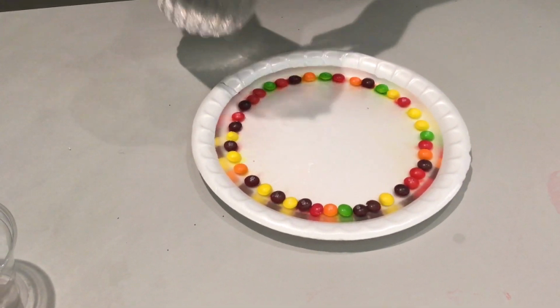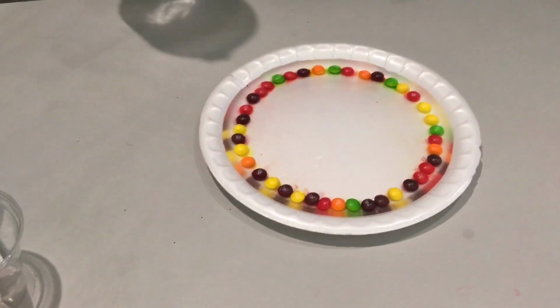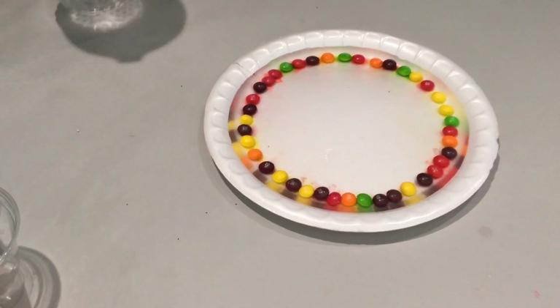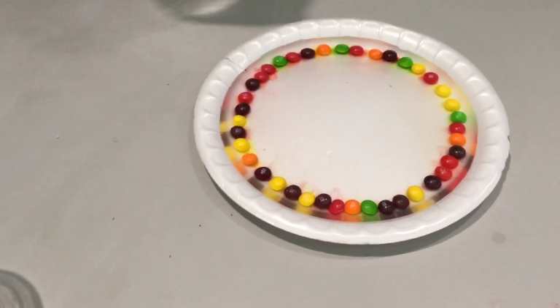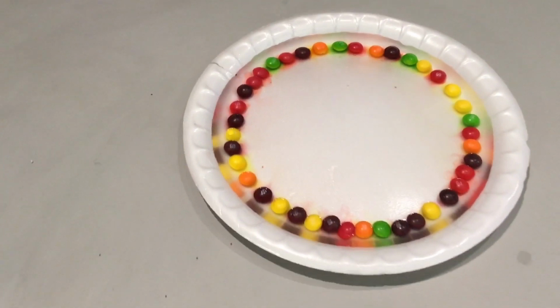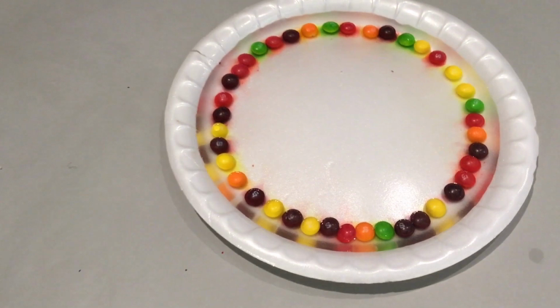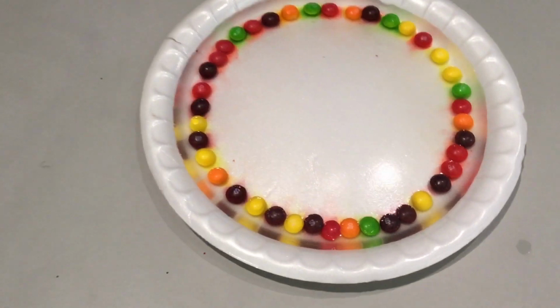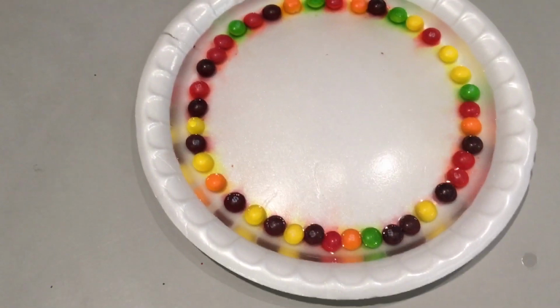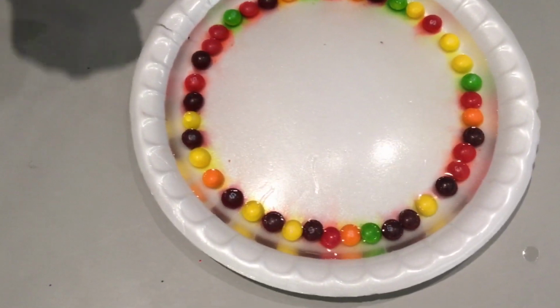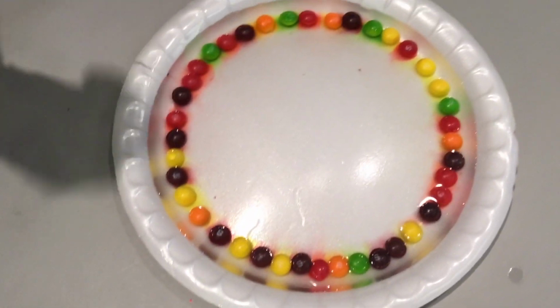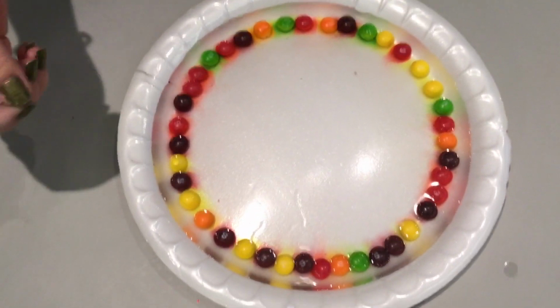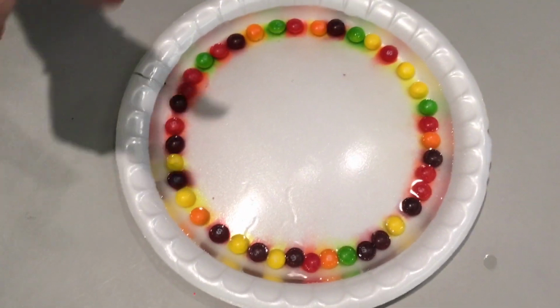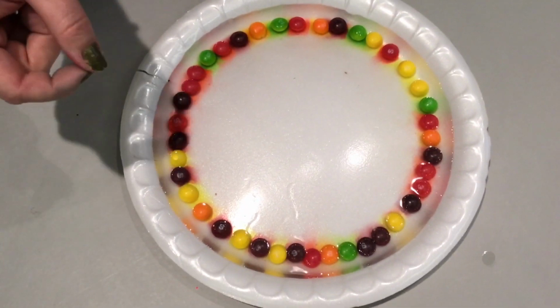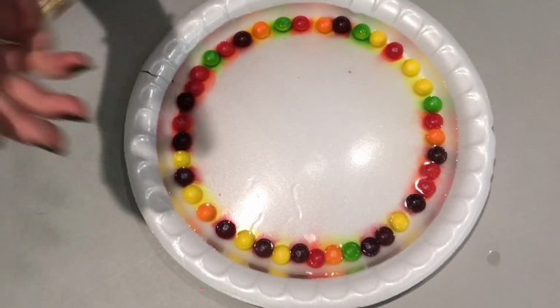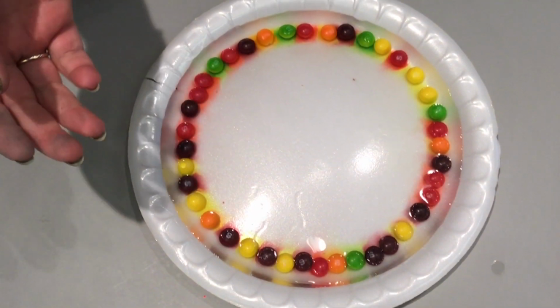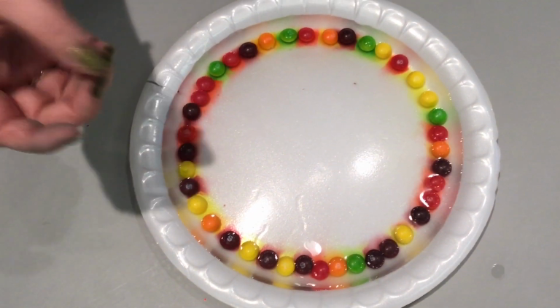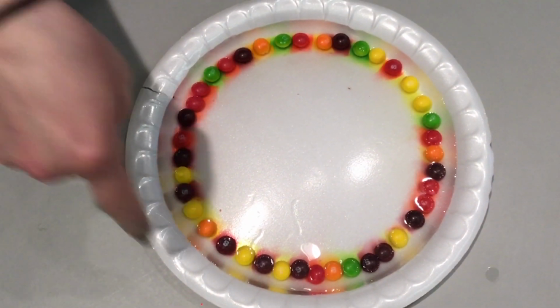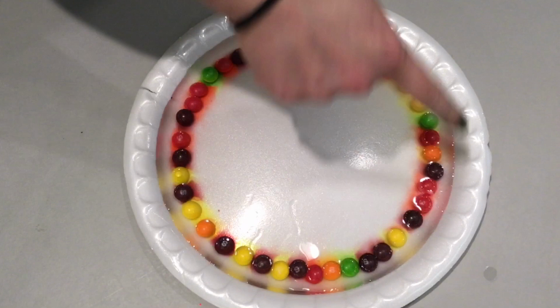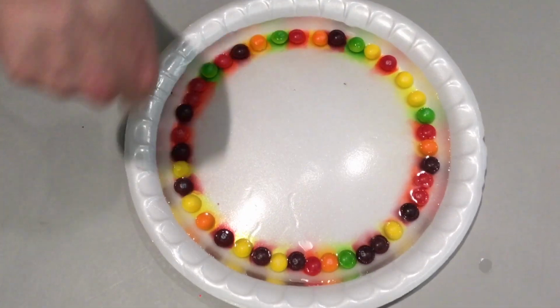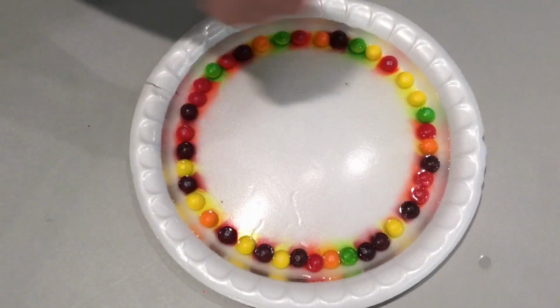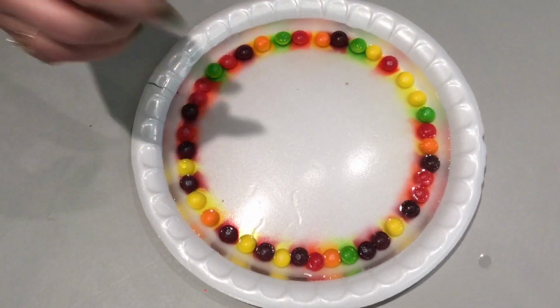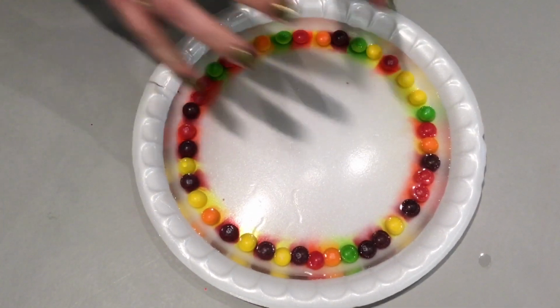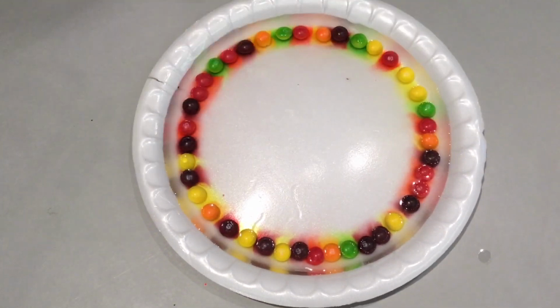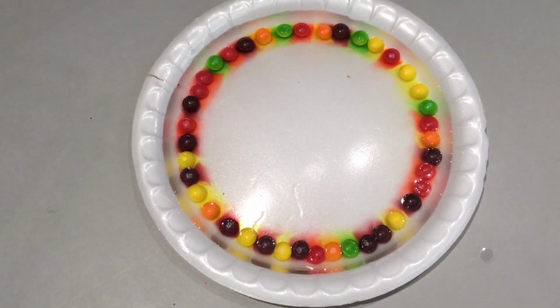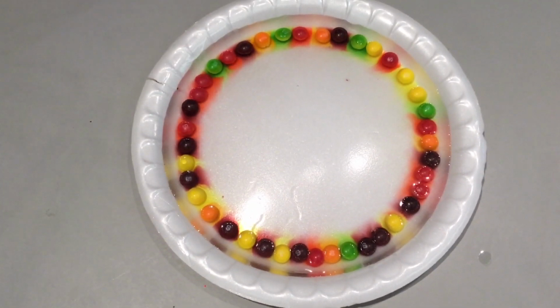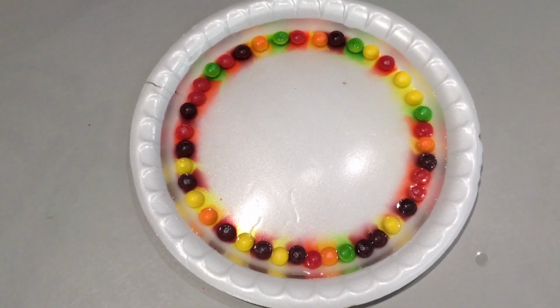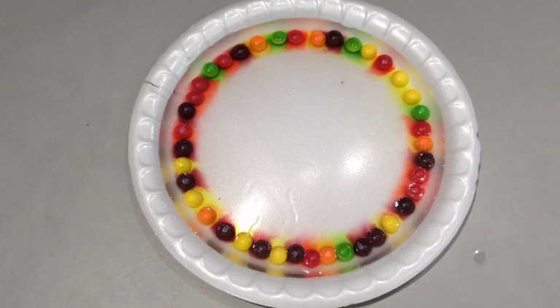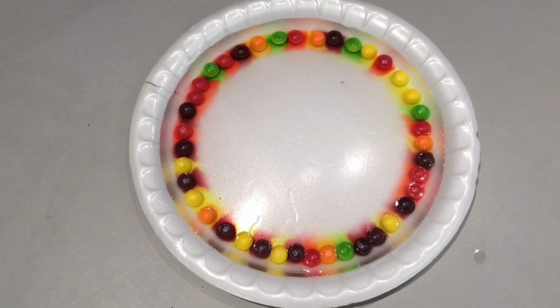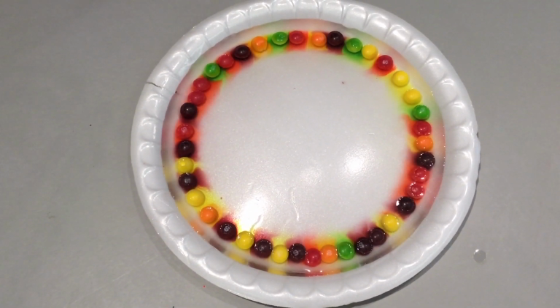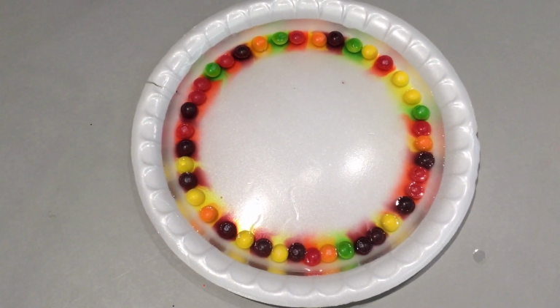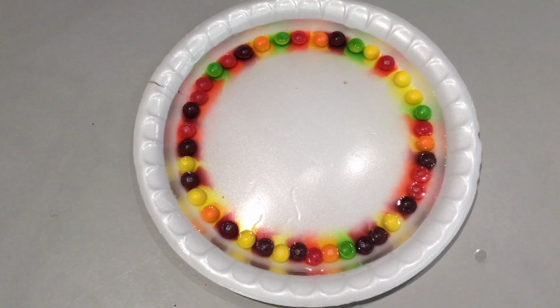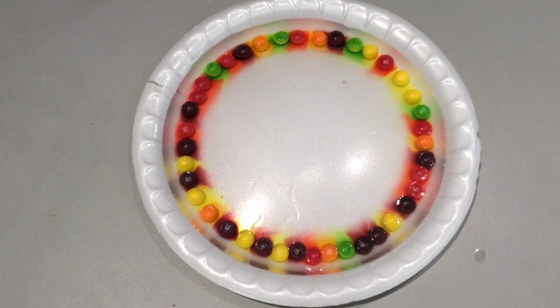As you will see, this reaction occurs pretty quickly — the warm water reacts with the Skittles, pulling out the color, and you'll notice the colors start to run together for our other rainbow experiment for St. Patrick's Day.